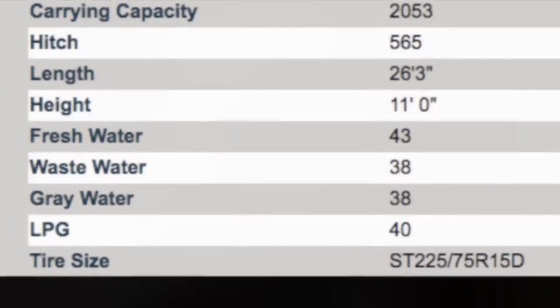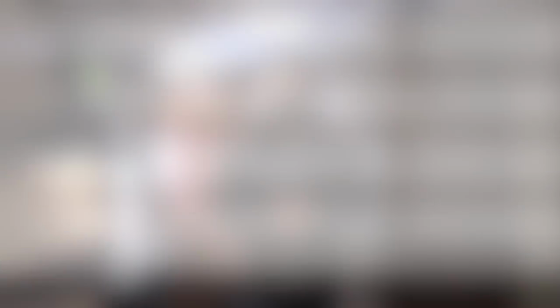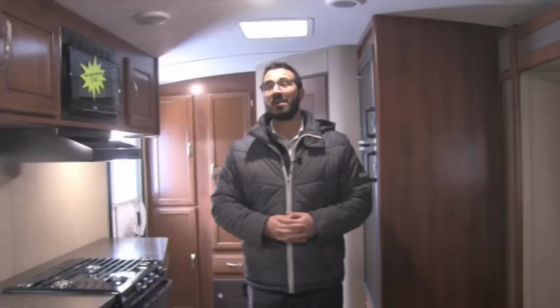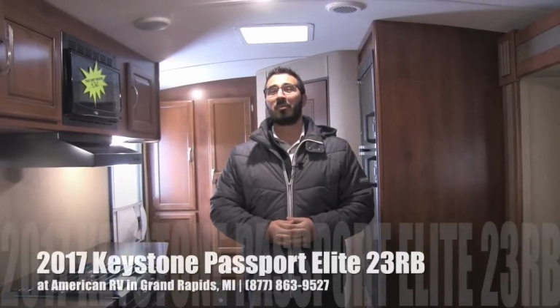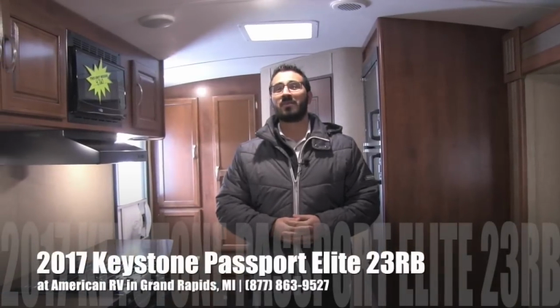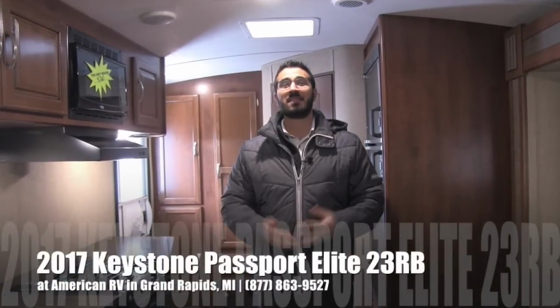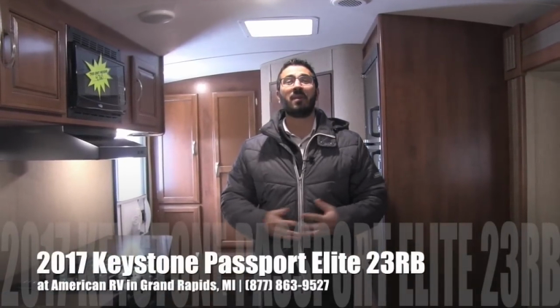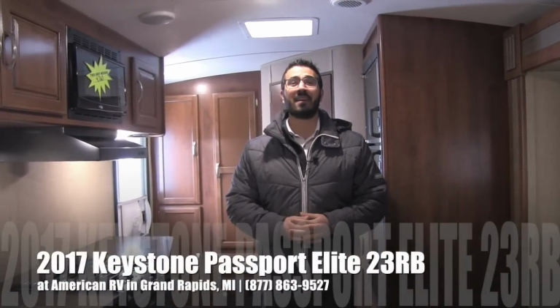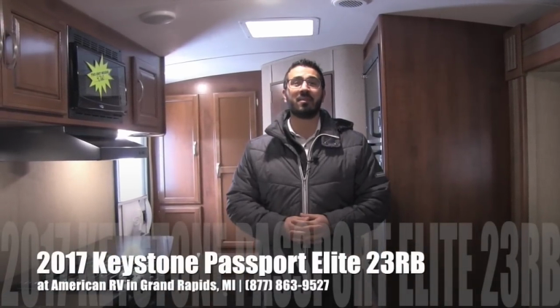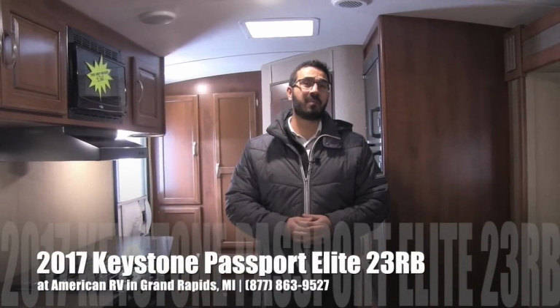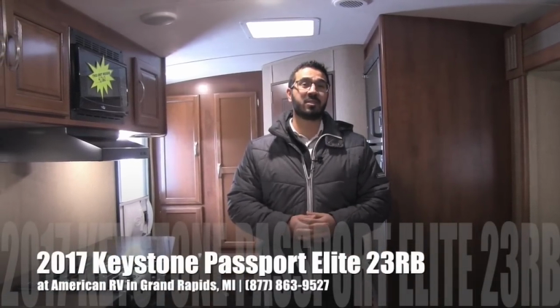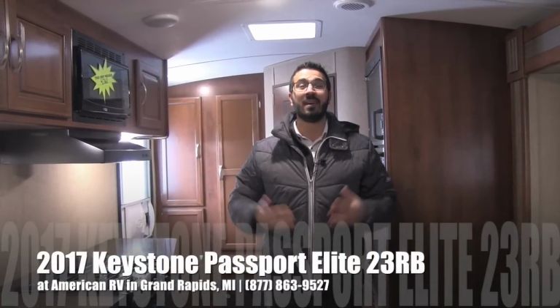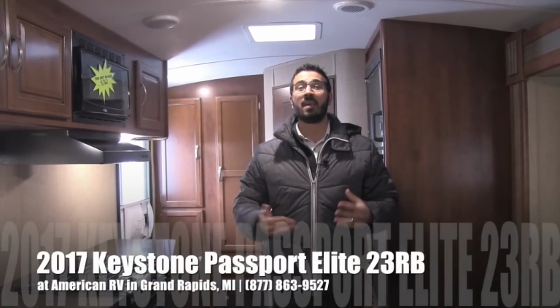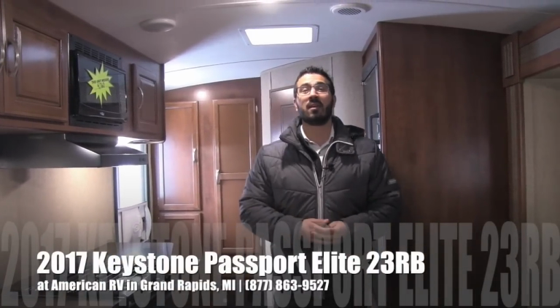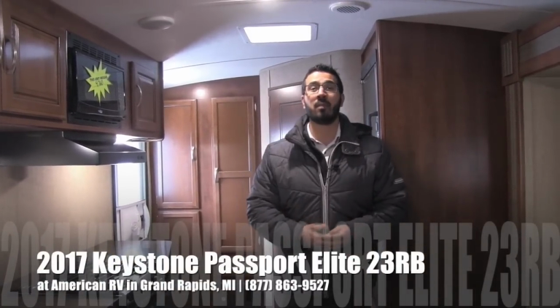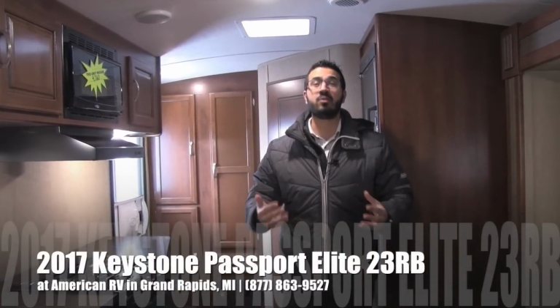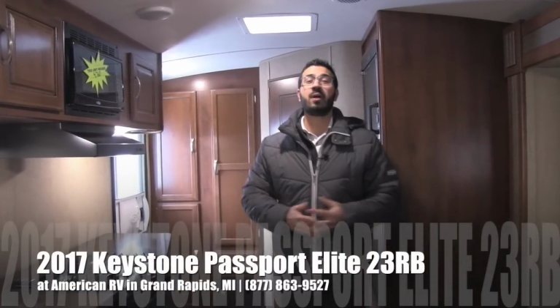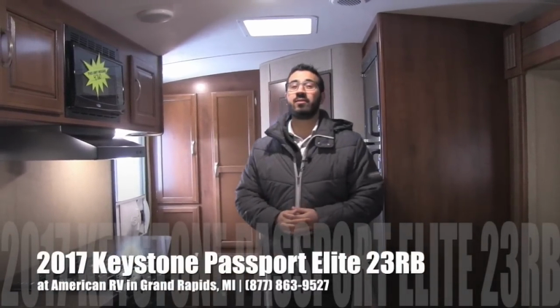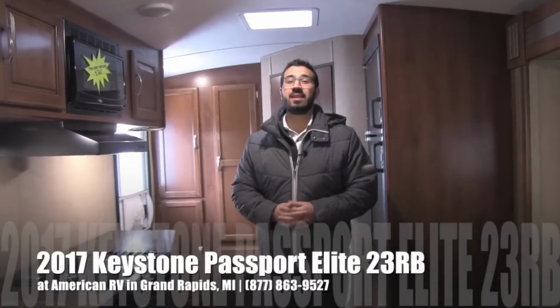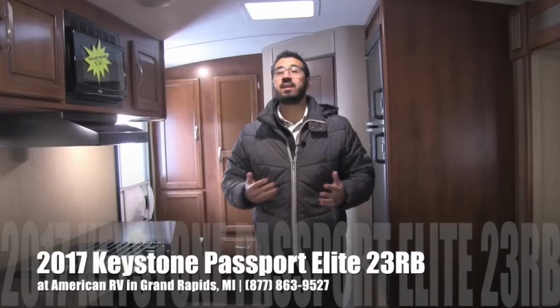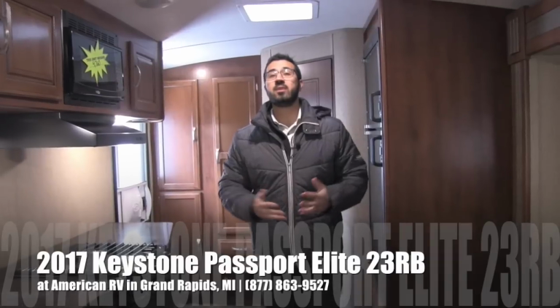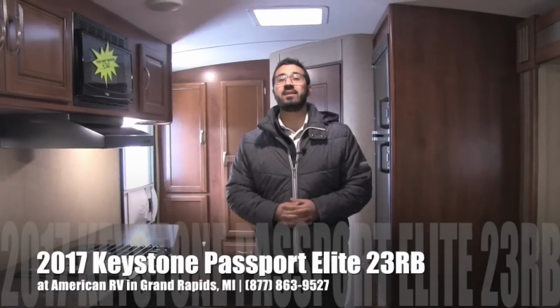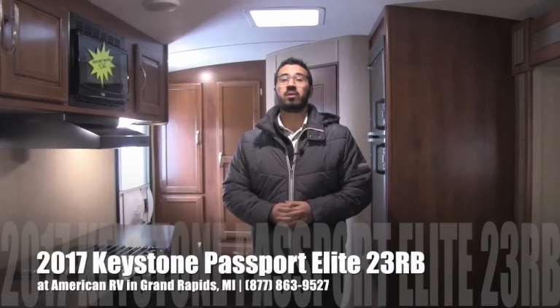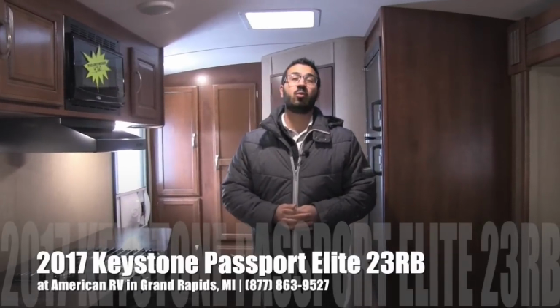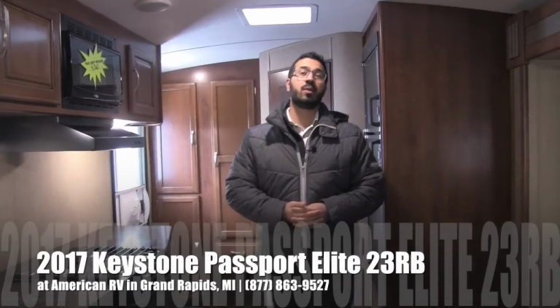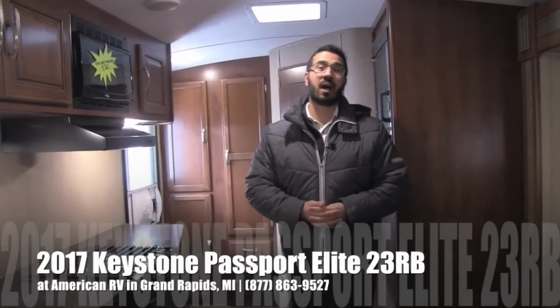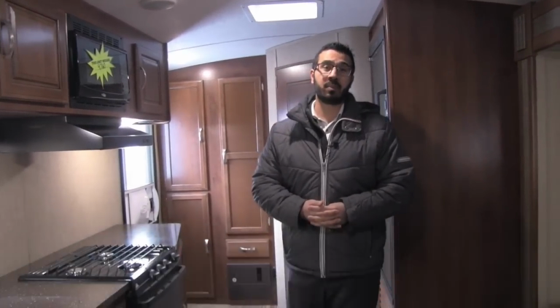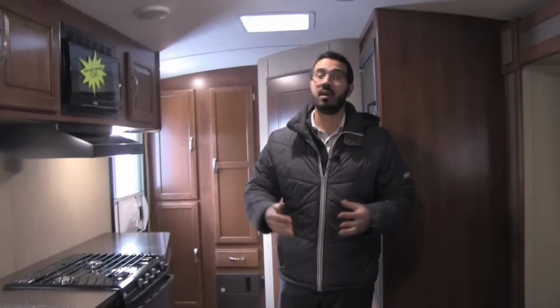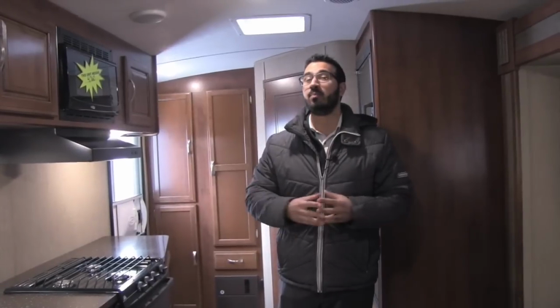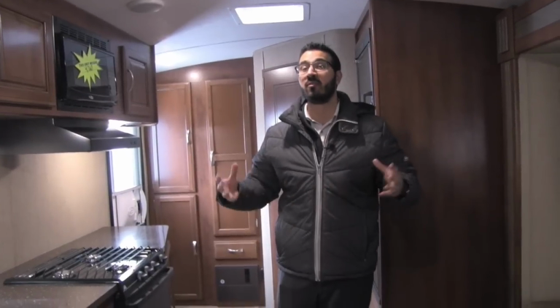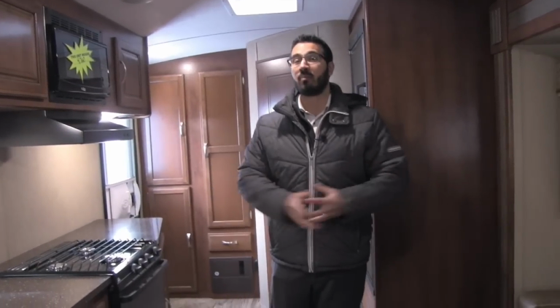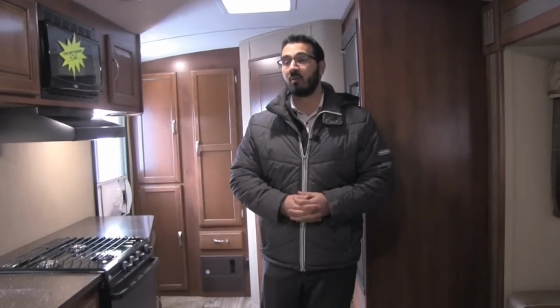Hi folks, I'm Ian Baker, the product specialist here at American RV in Grand Rapids, Michigan. Today I'm here to tell you all about the 2017 Keystone Passport Elite 23RB. It's a beautiful couples coach.